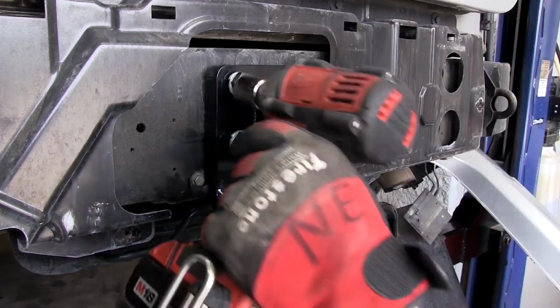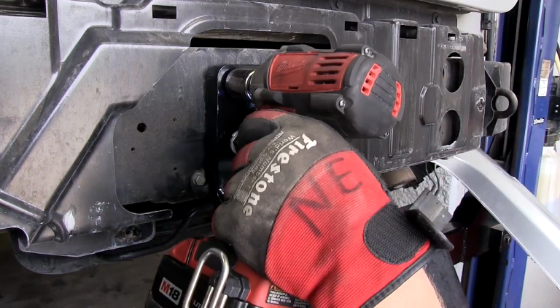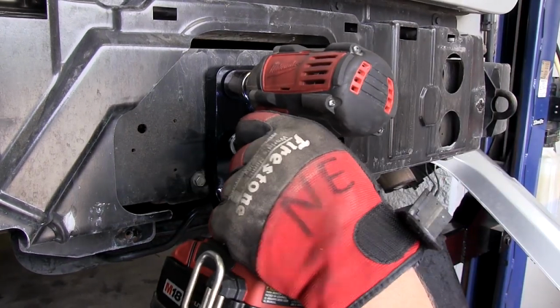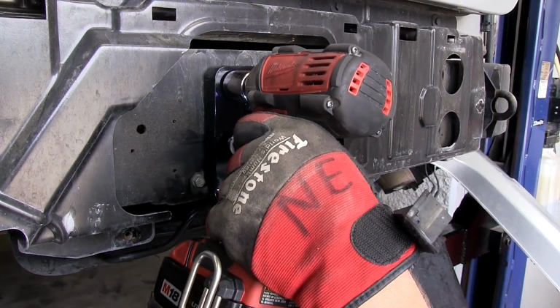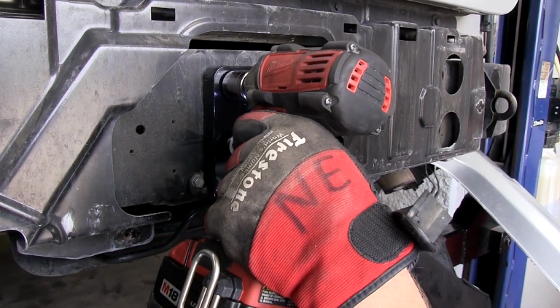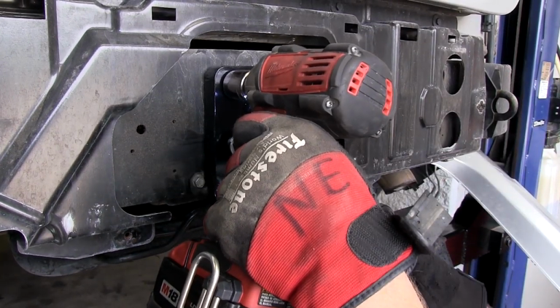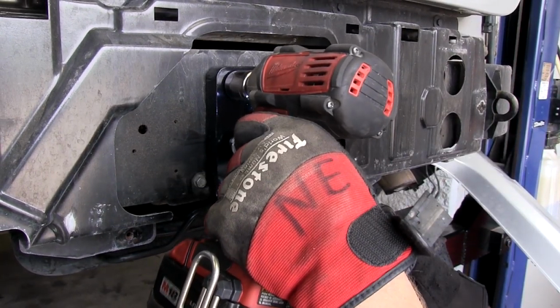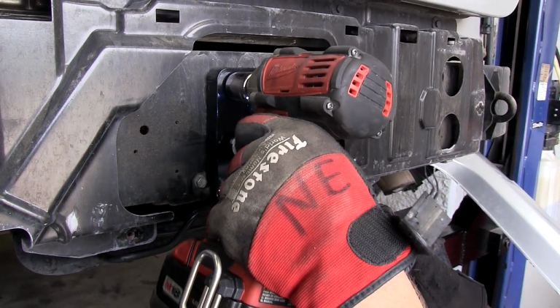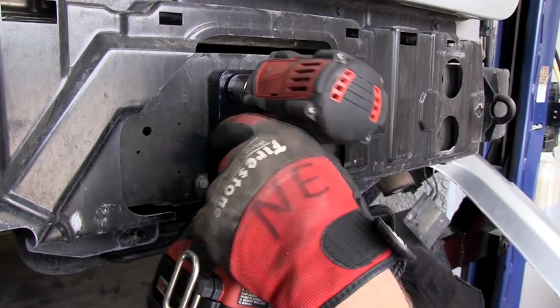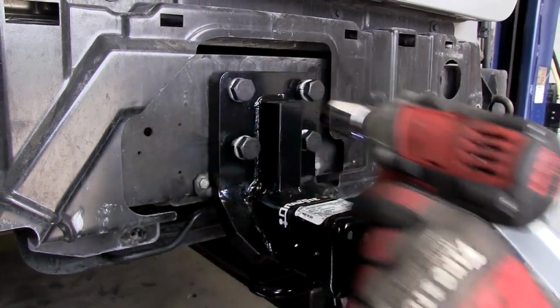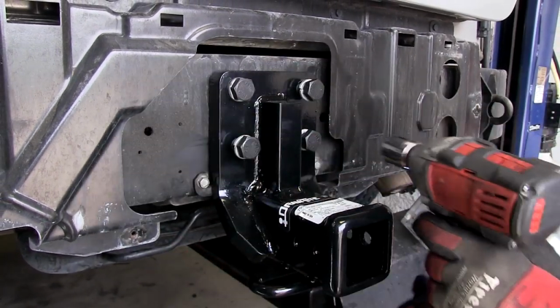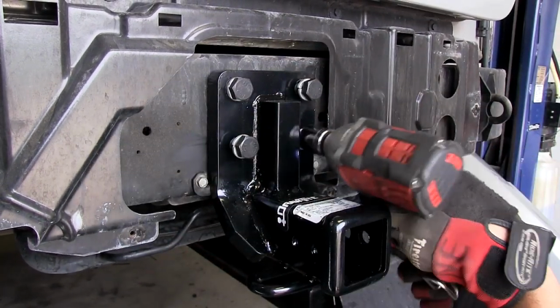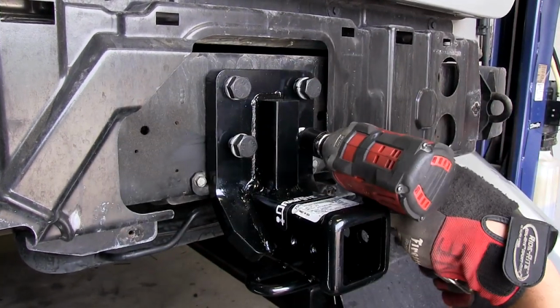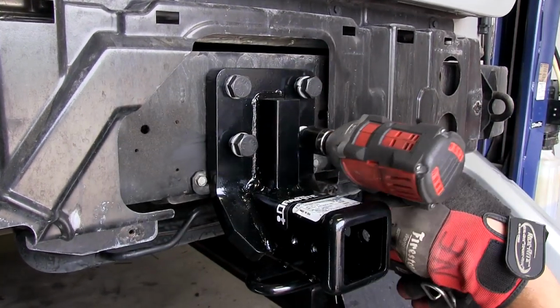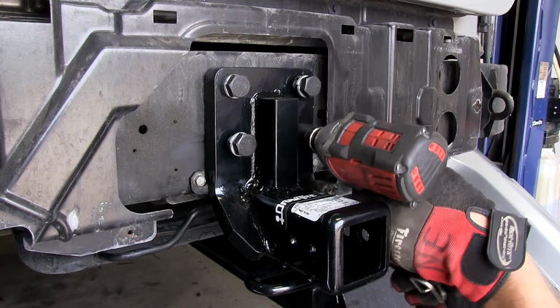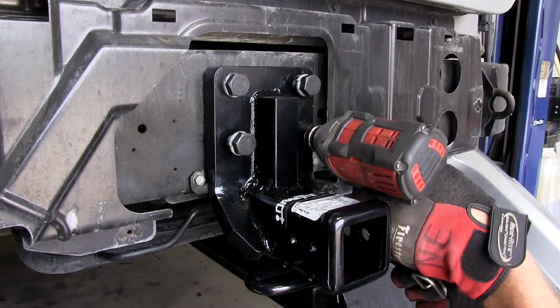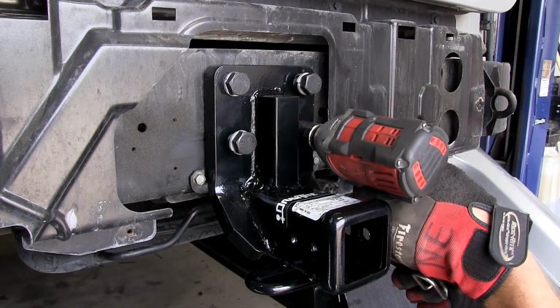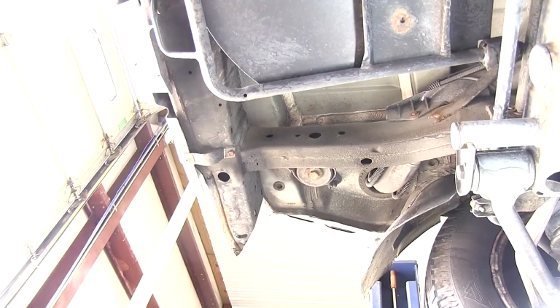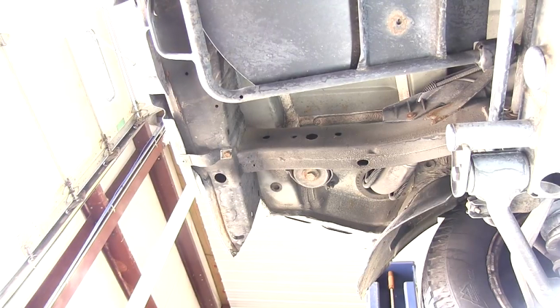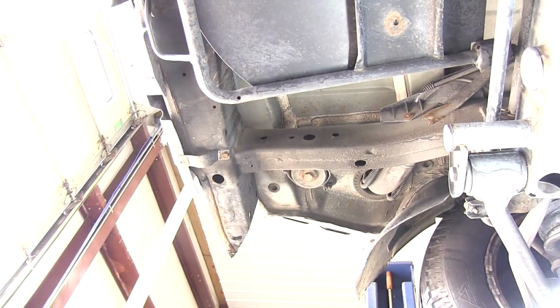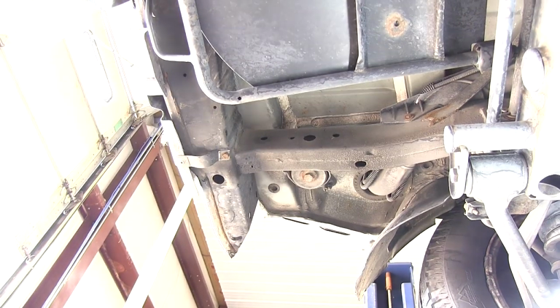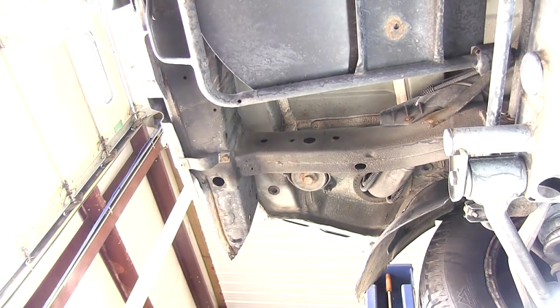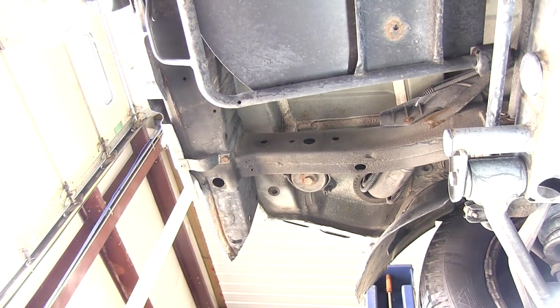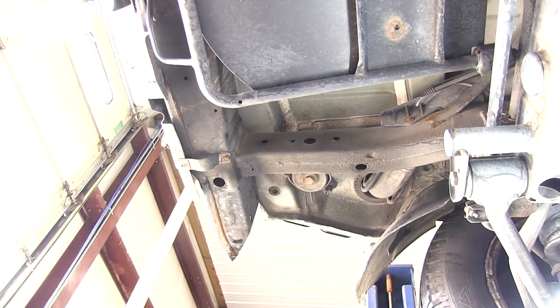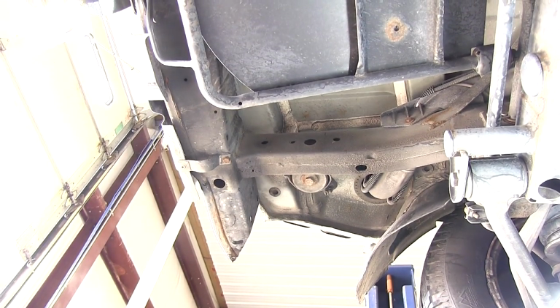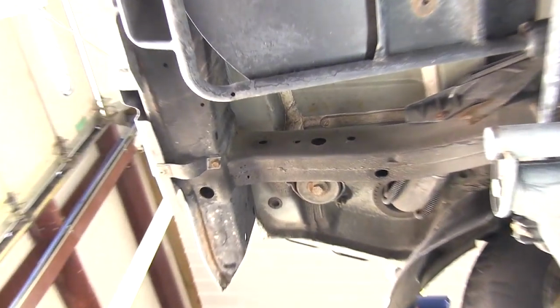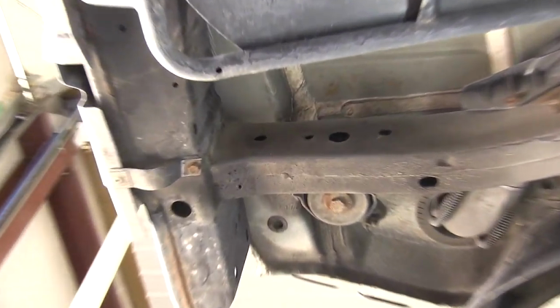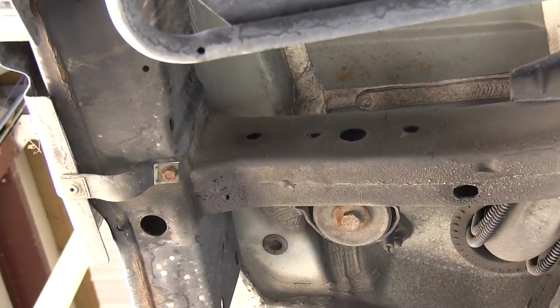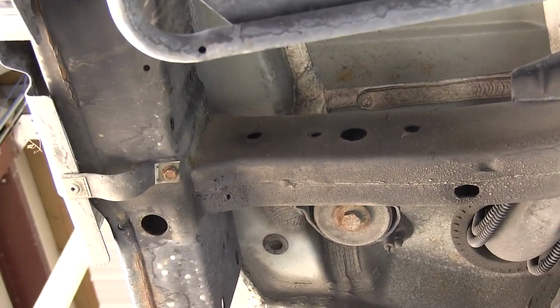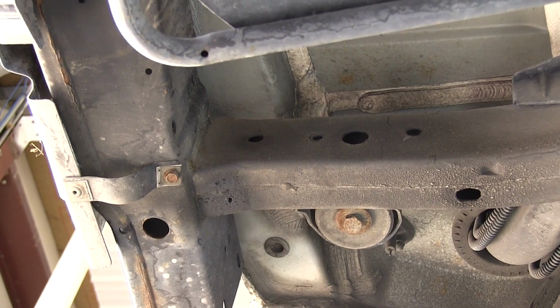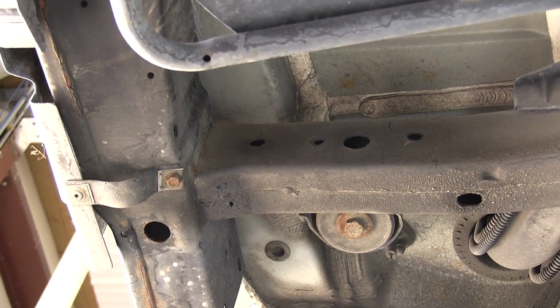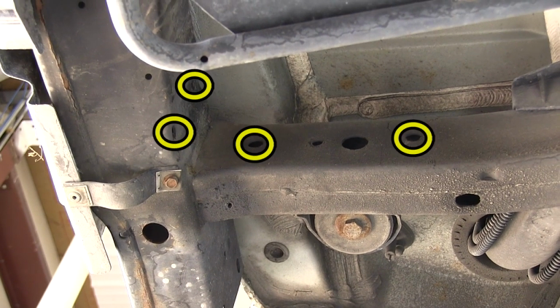With that done, we can go ahead and tighten them down. Next we're going to install the frame support brackets — there's one on the driver side and one on the passenger side, with a total of four fasteners for each.